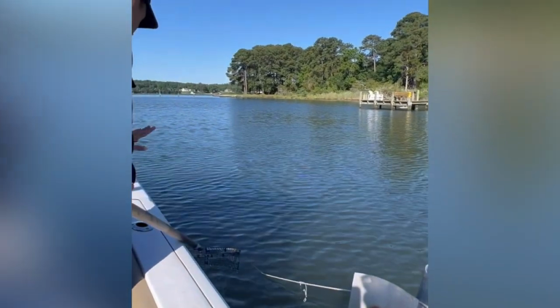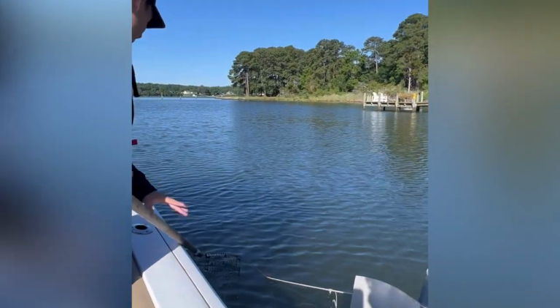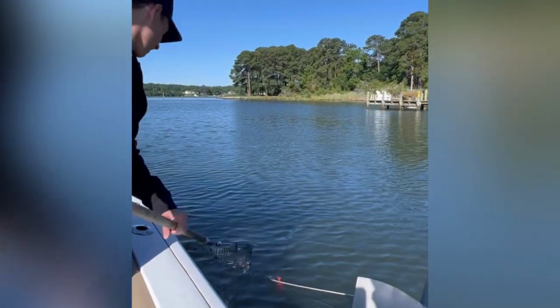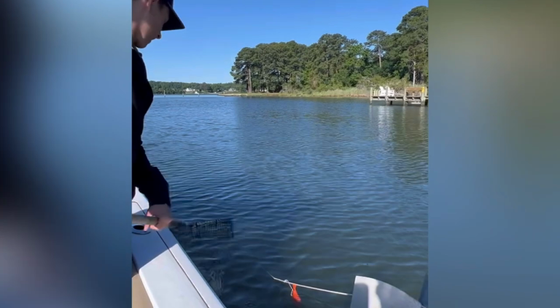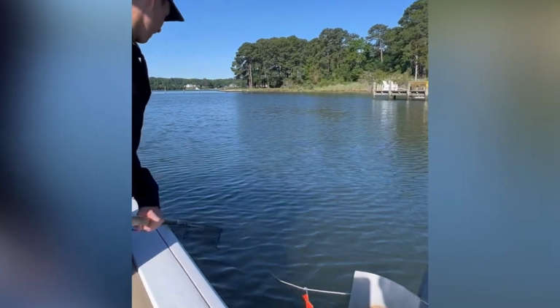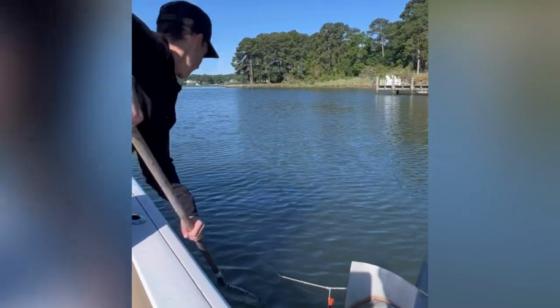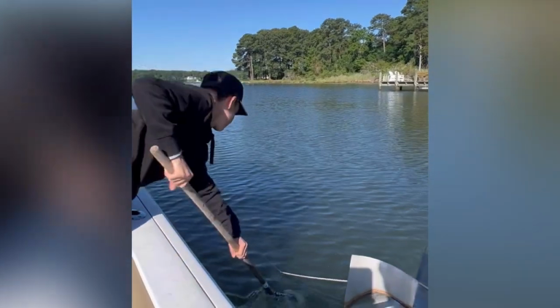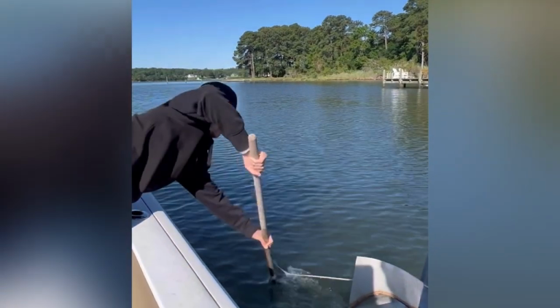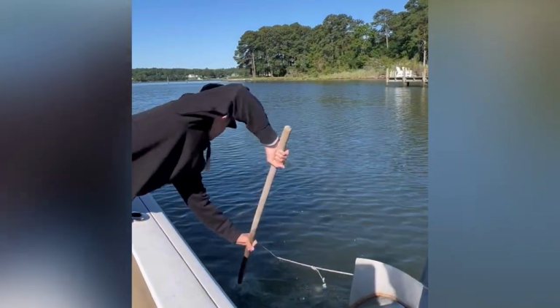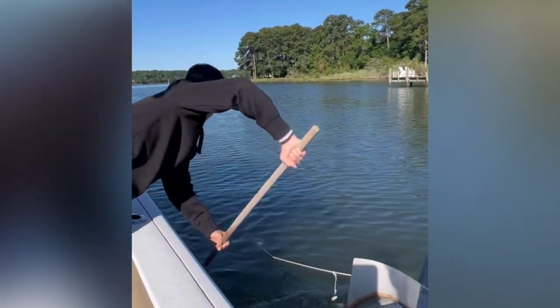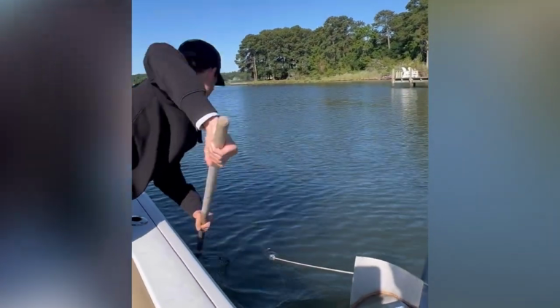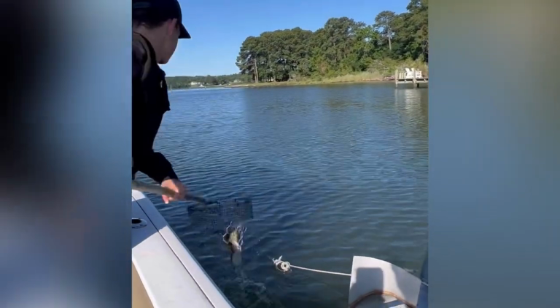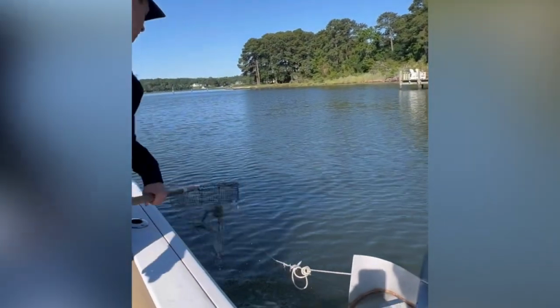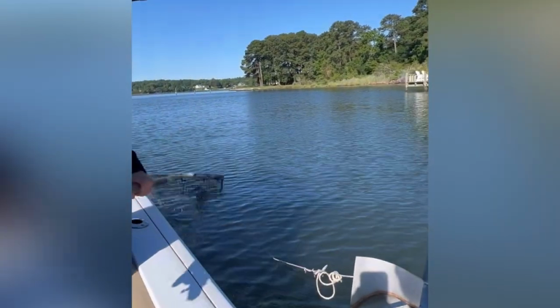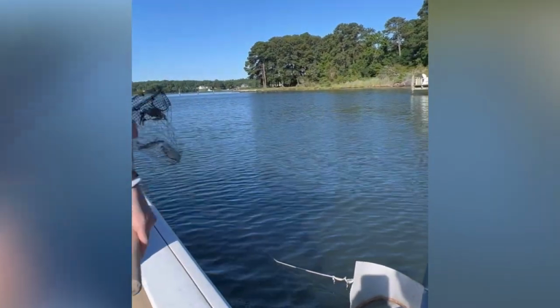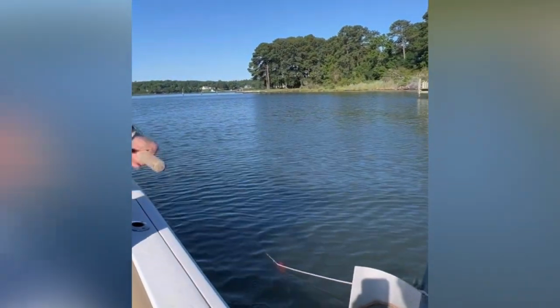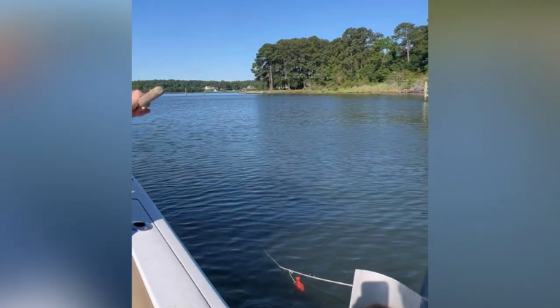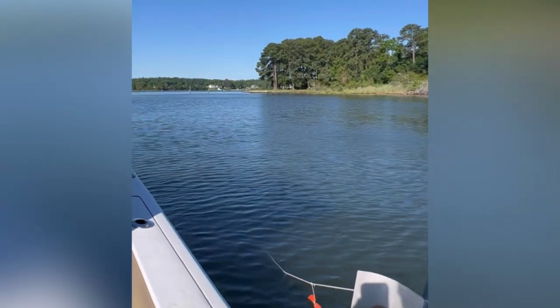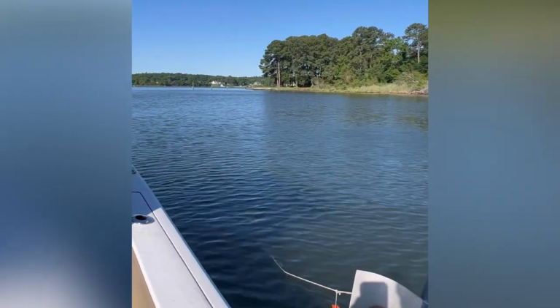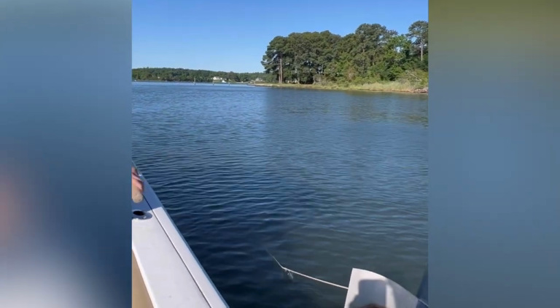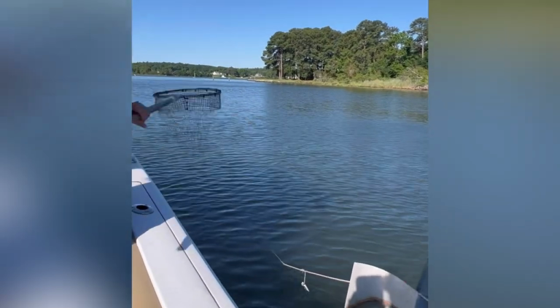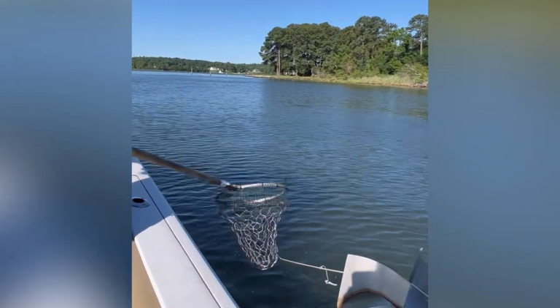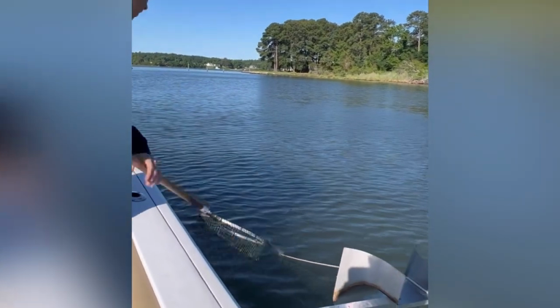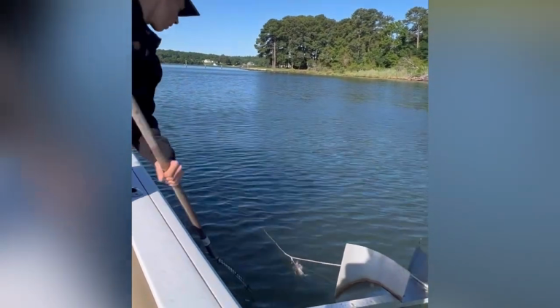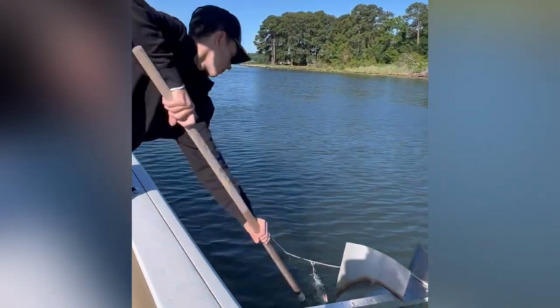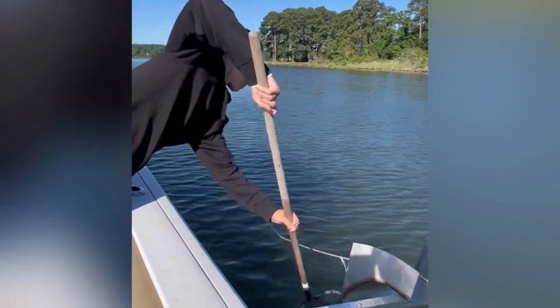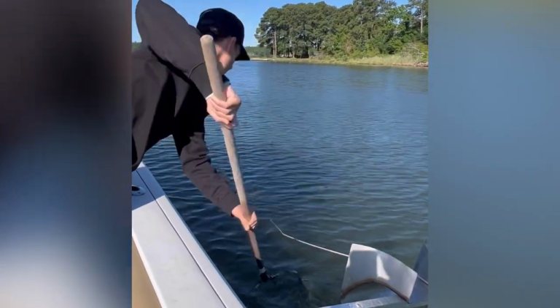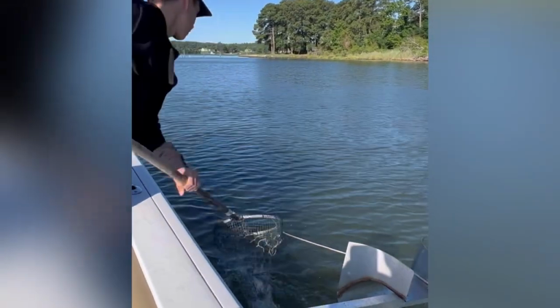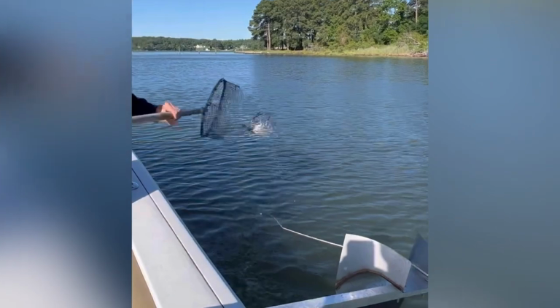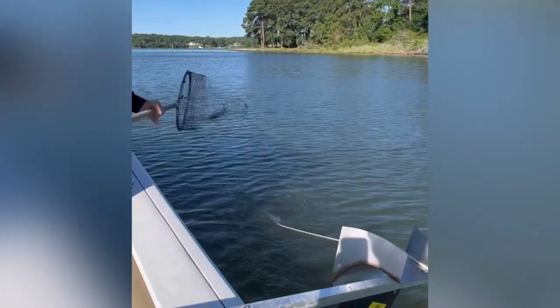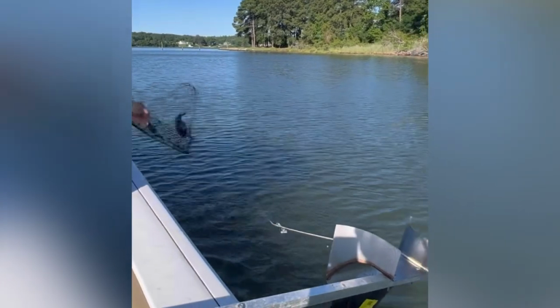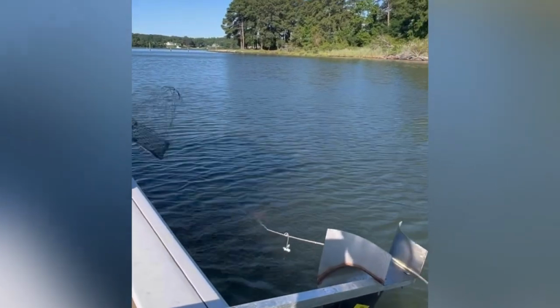I know a lot of people like to use traps or even hand lines and things like that, but I think a trot line is probably one of the most effective and efficient ways to catch crabs out there. So let me go ahead and show you the way that I set up a trot line to be ready for crabbing.